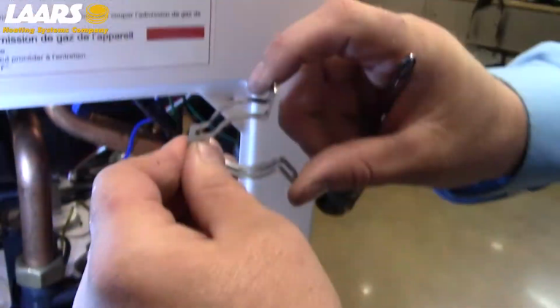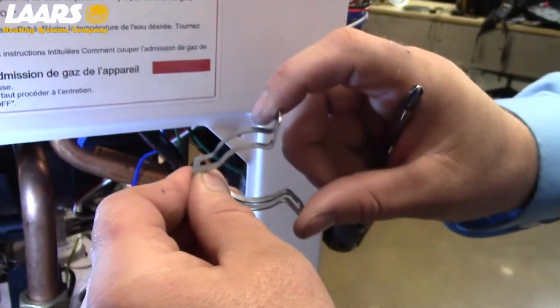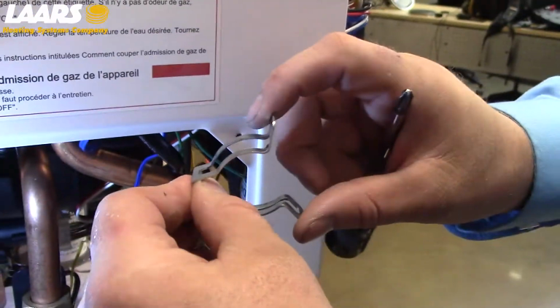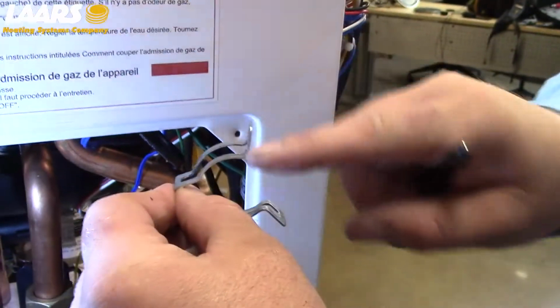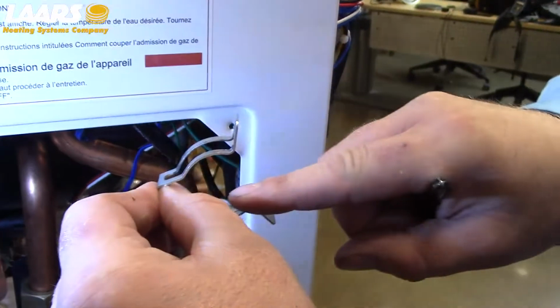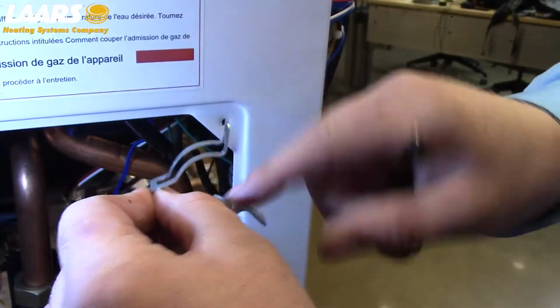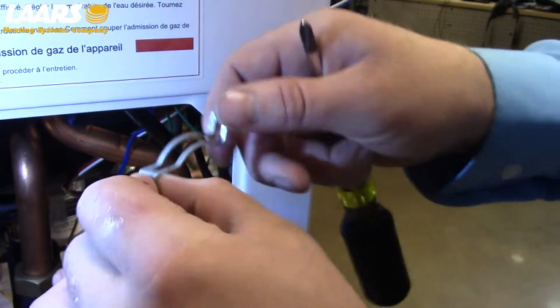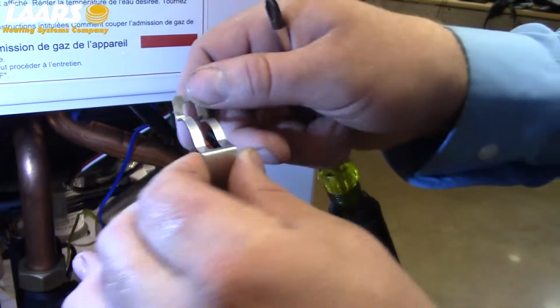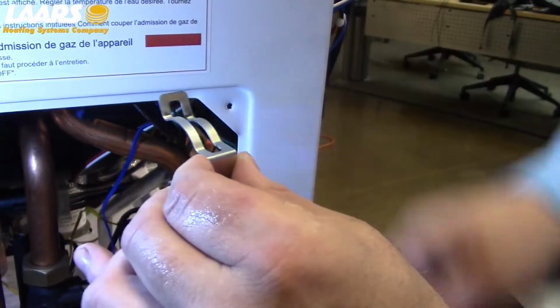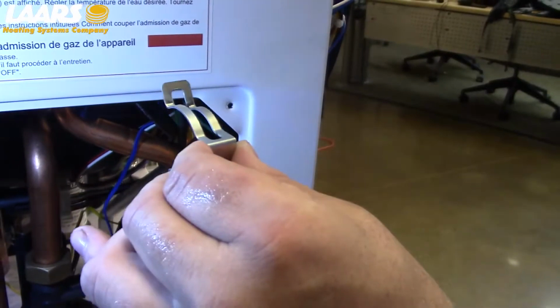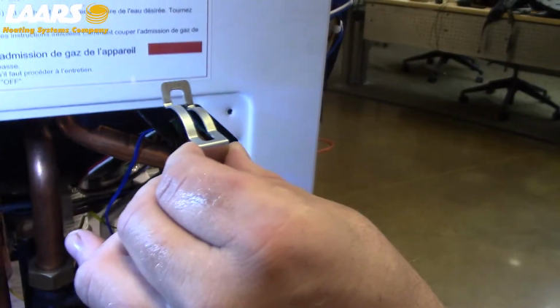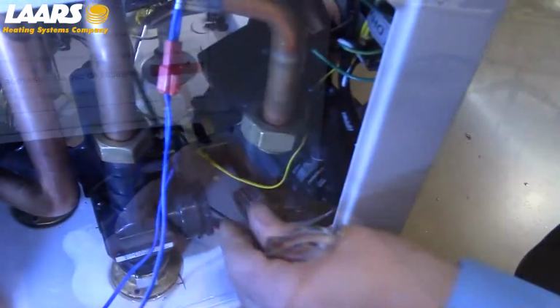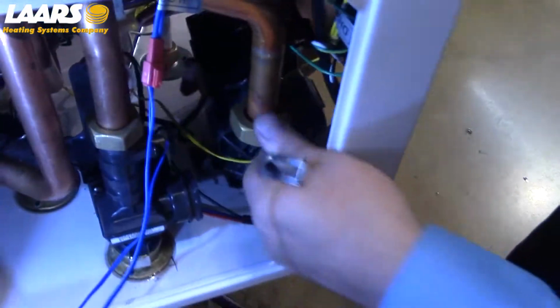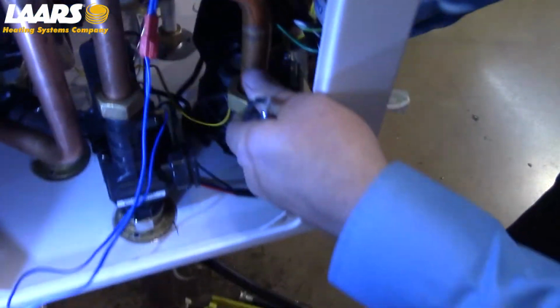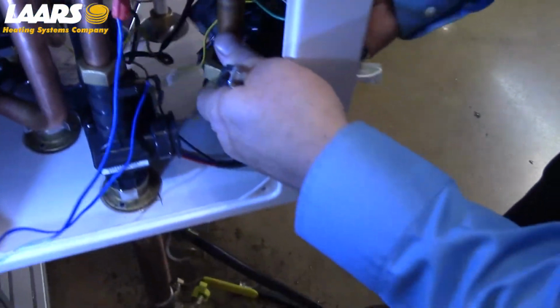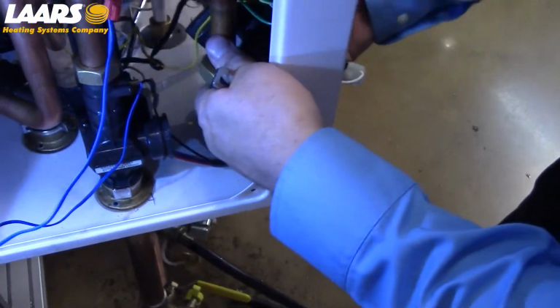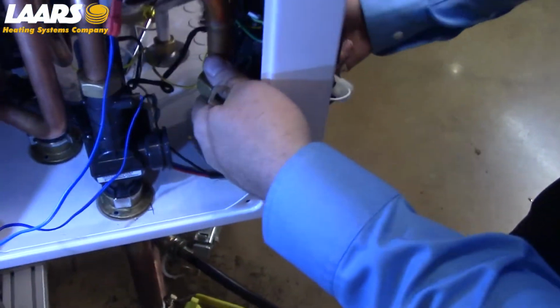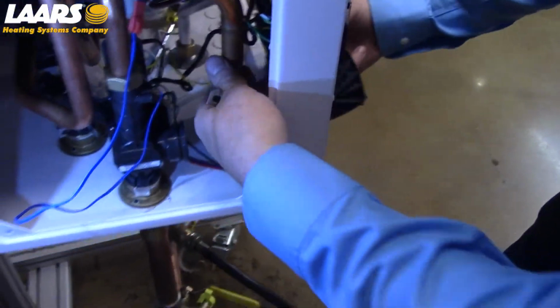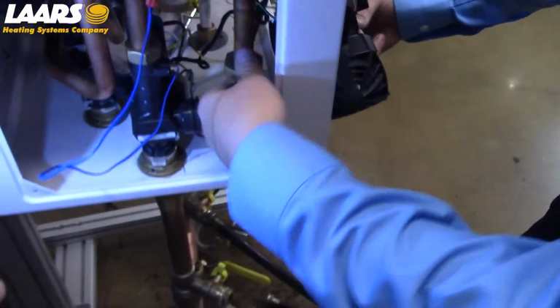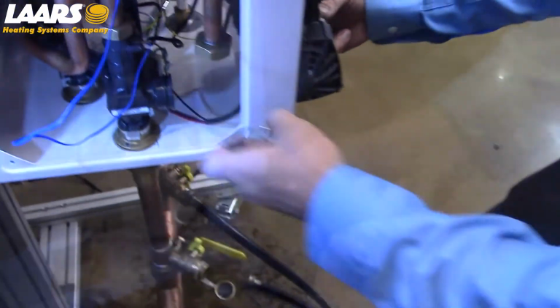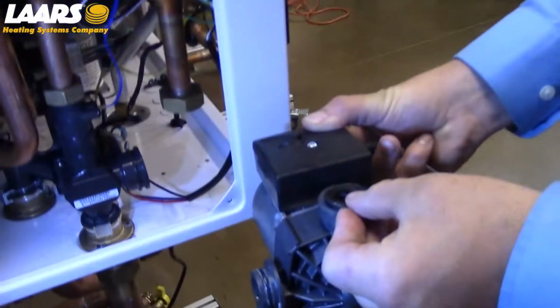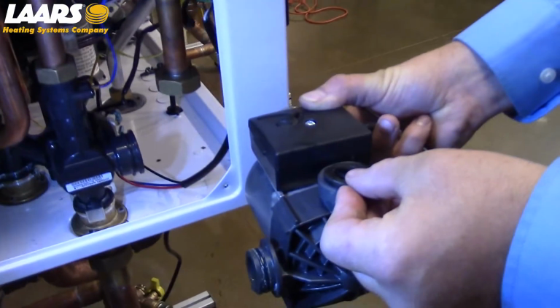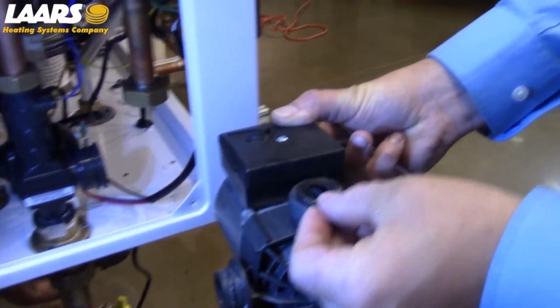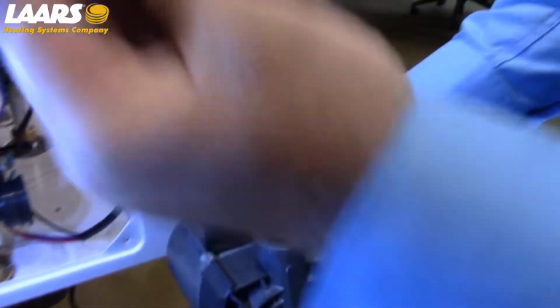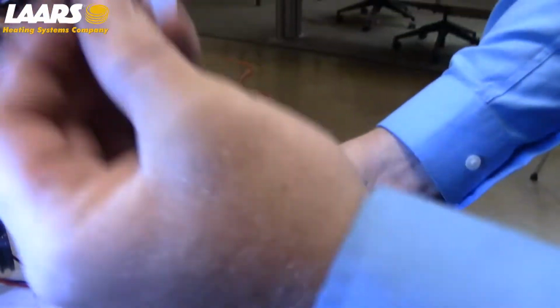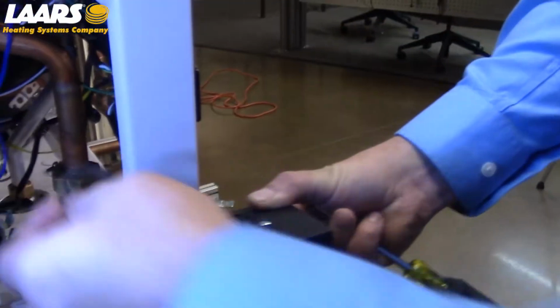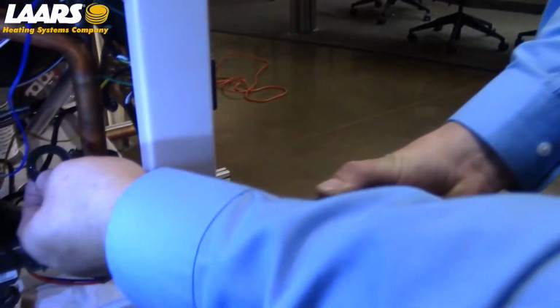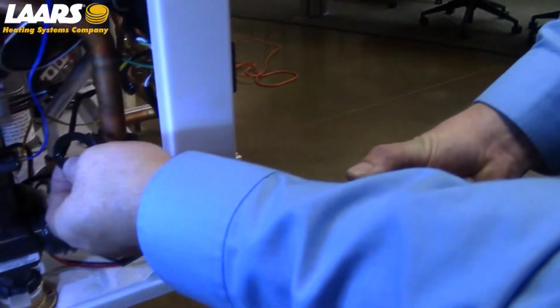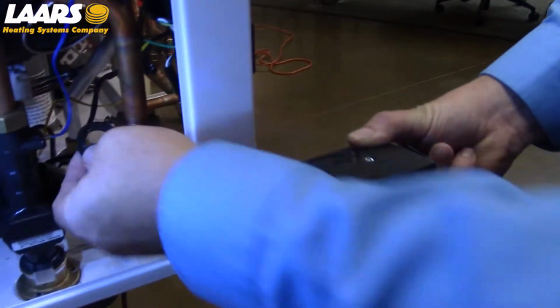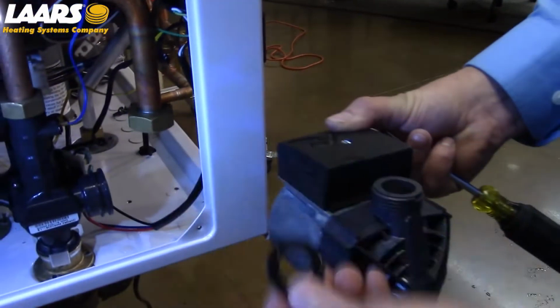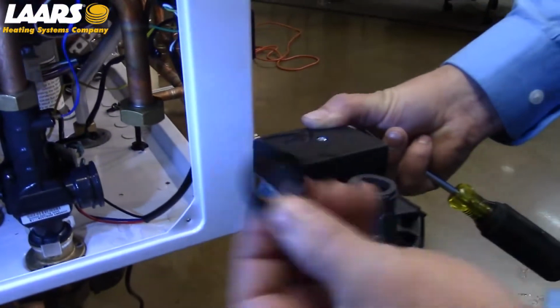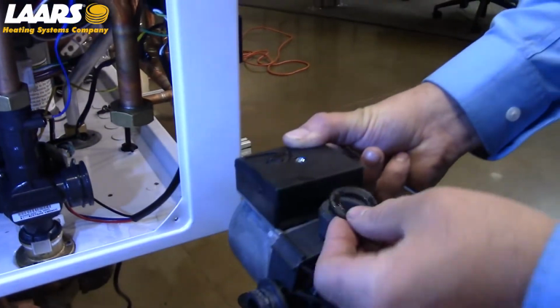Please note: small side of the clip goes towards the pump. Also note there is a gasket underneath the union connection — please replace it.